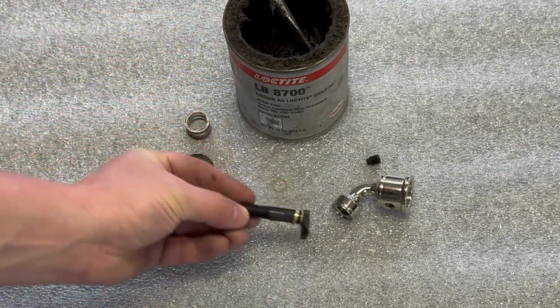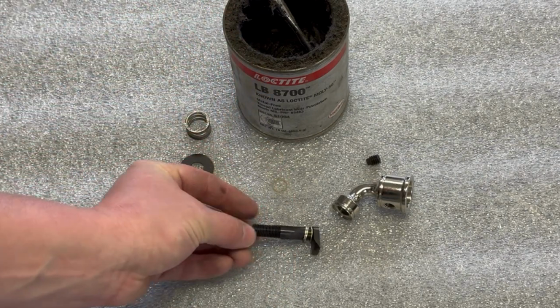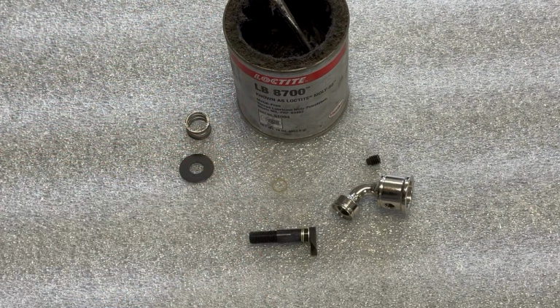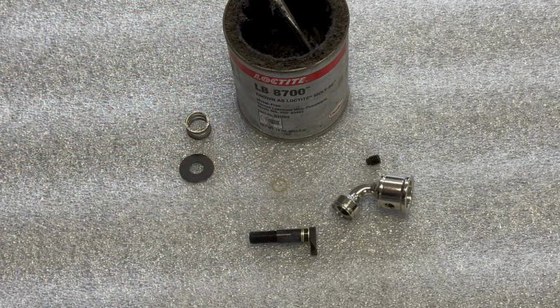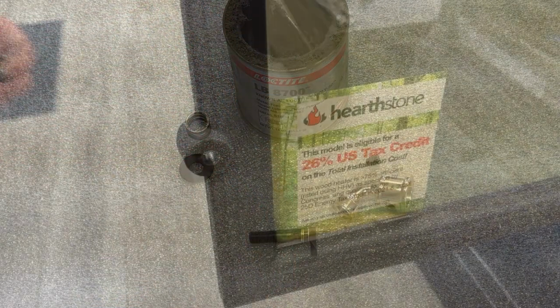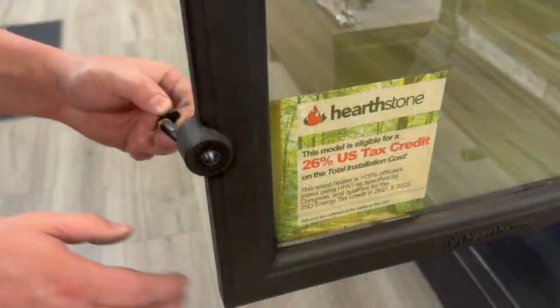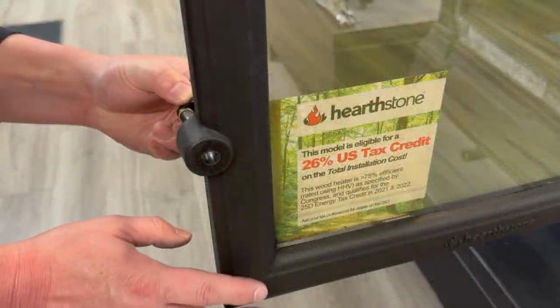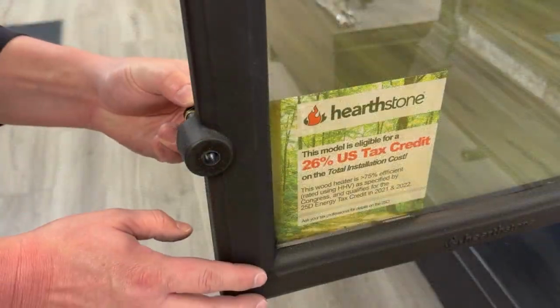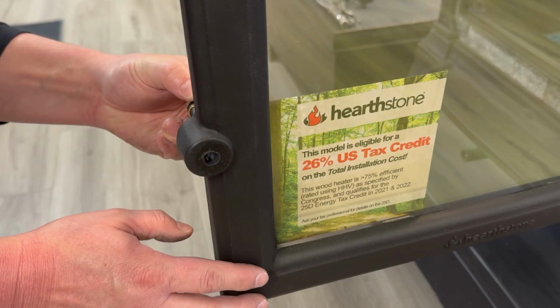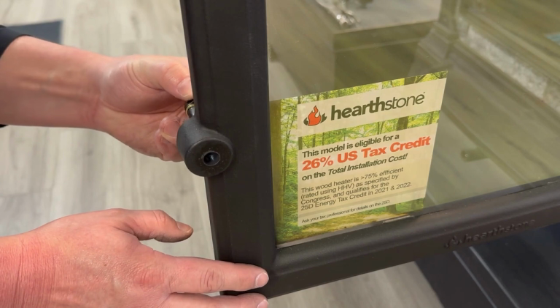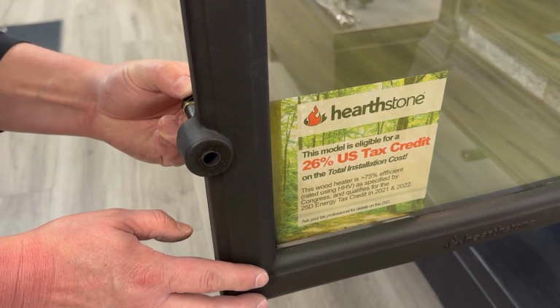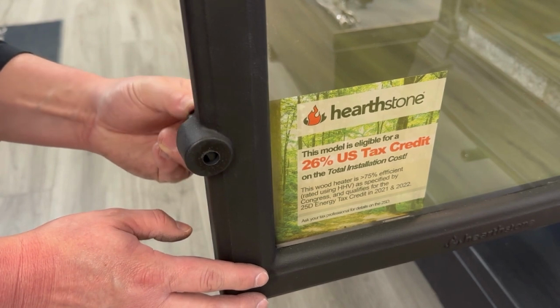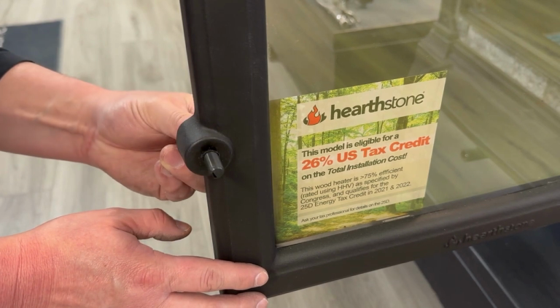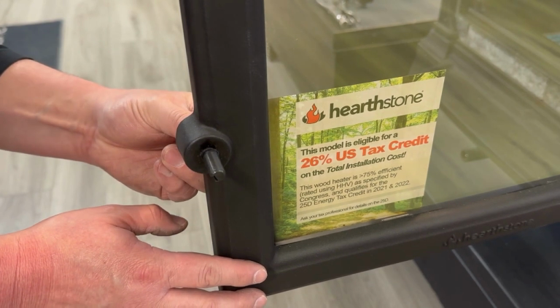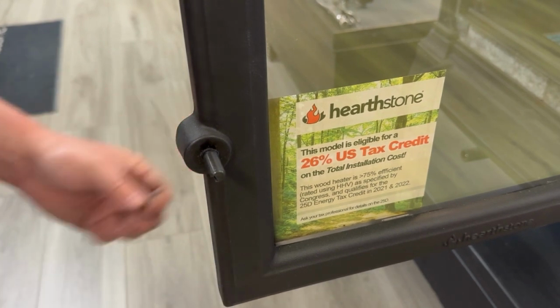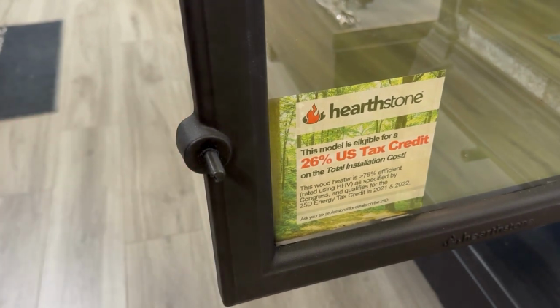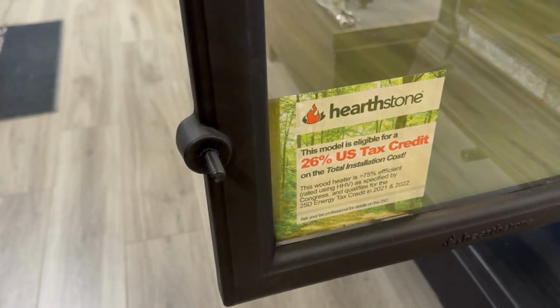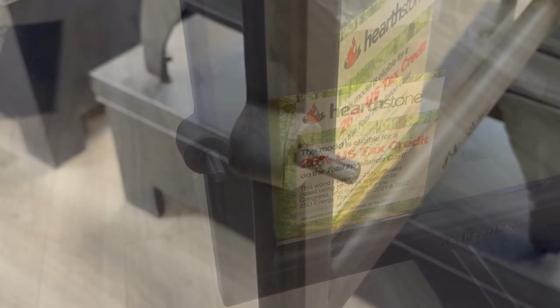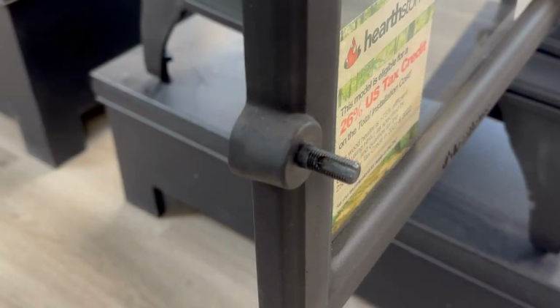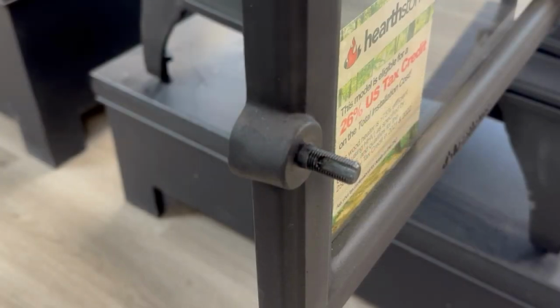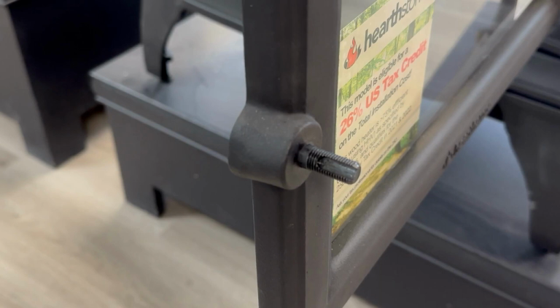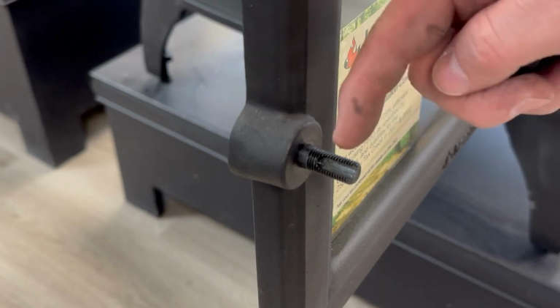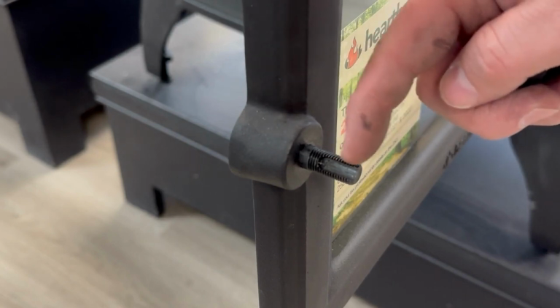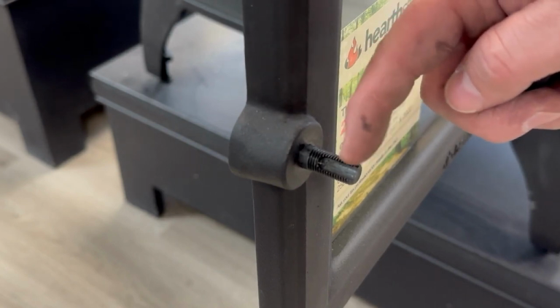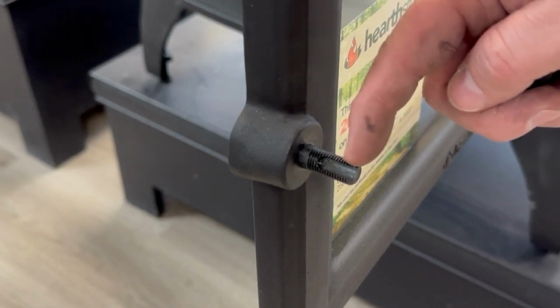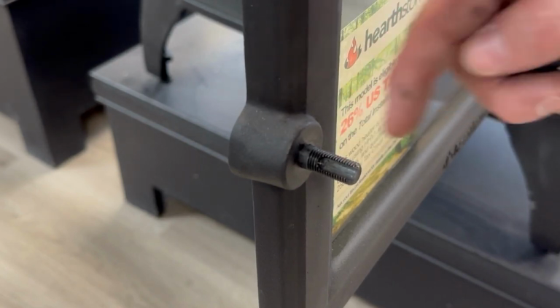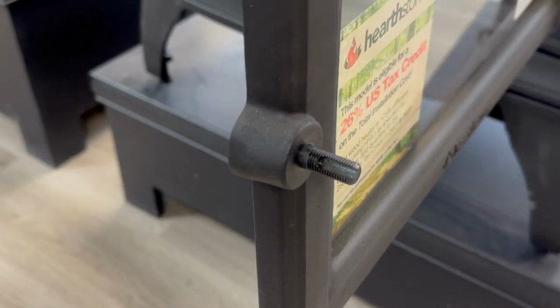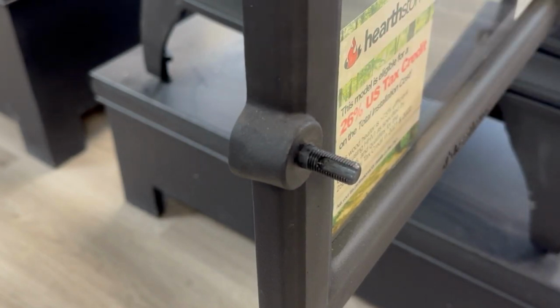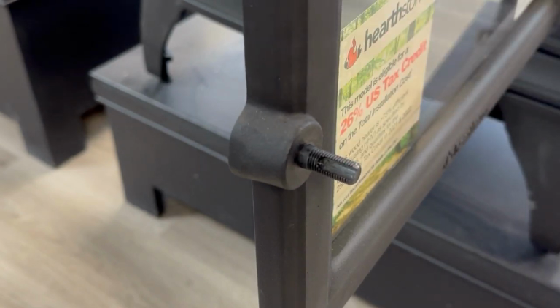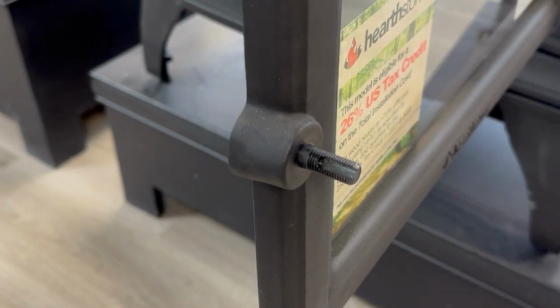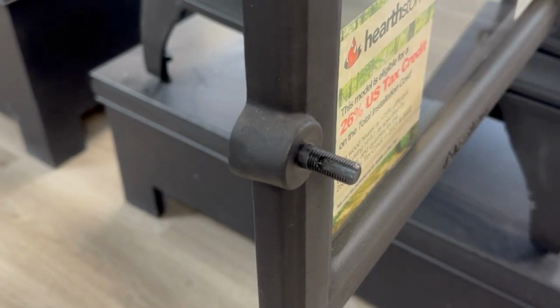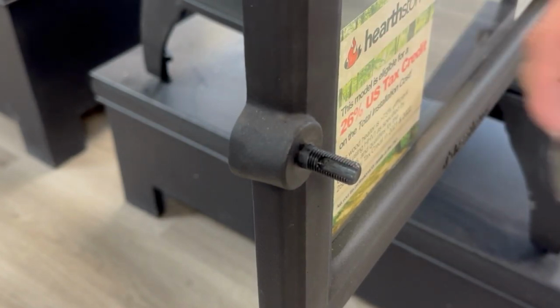With the latch shaft prepped, we can now install it through the hole in the door from the inside out. Notice there is a groove milled into the latch shaft — you'll need to line up the hole in the crank with this groove later on.